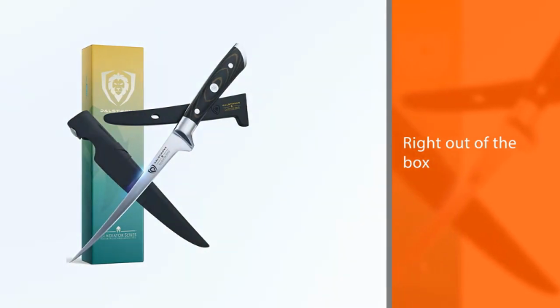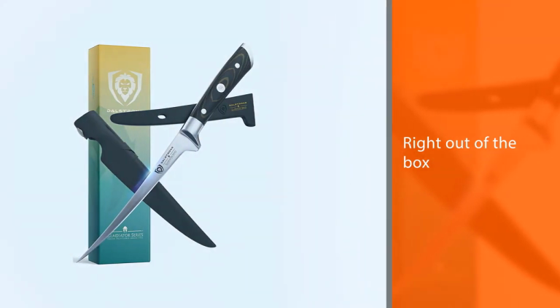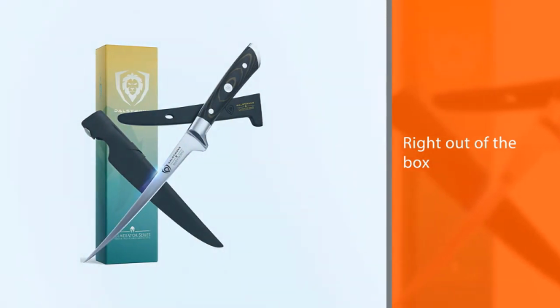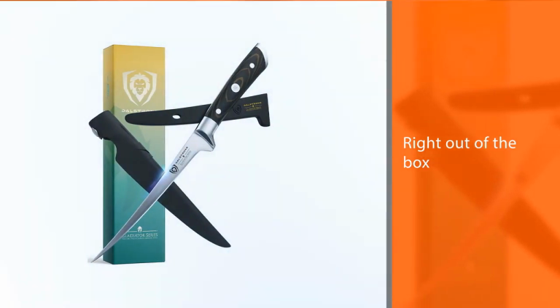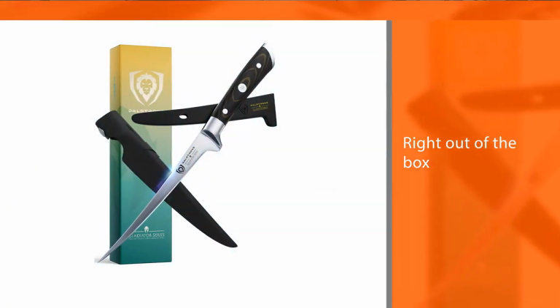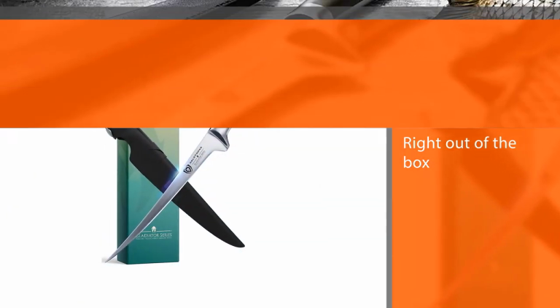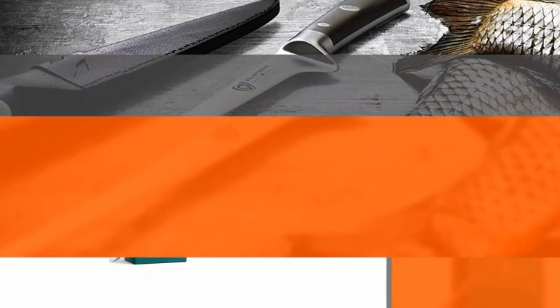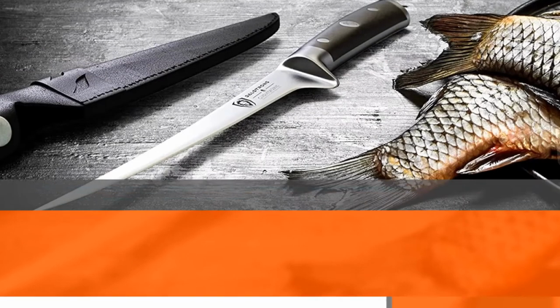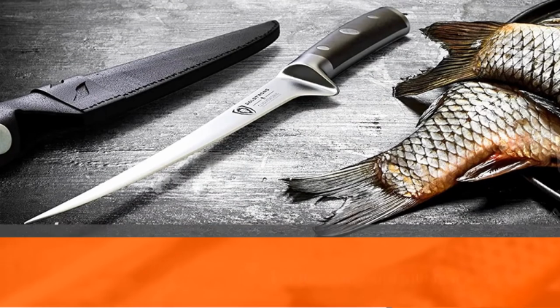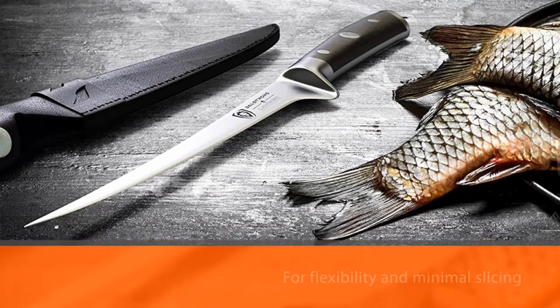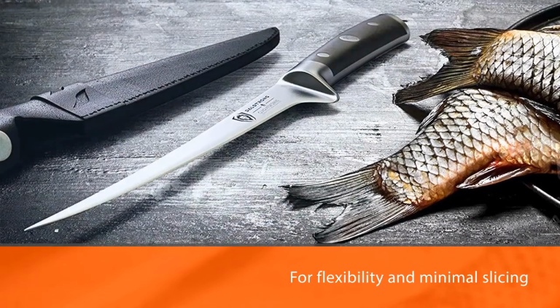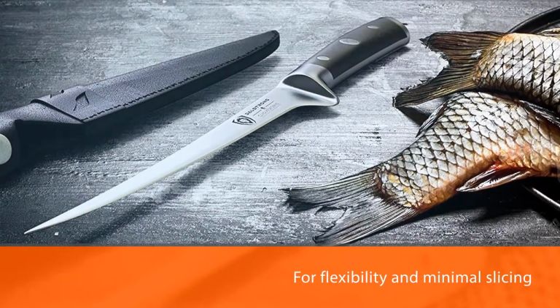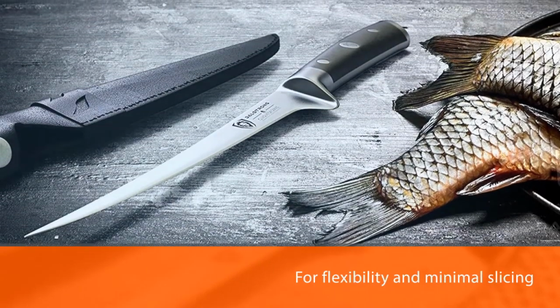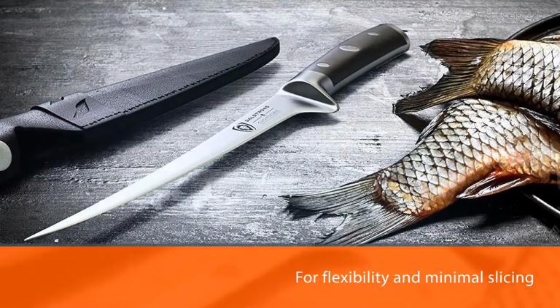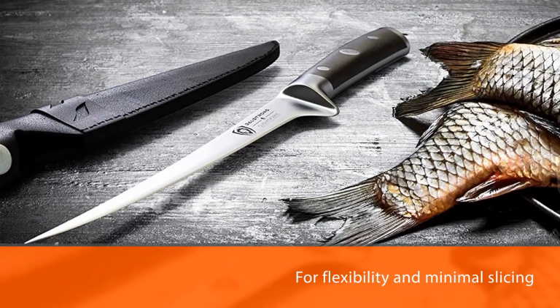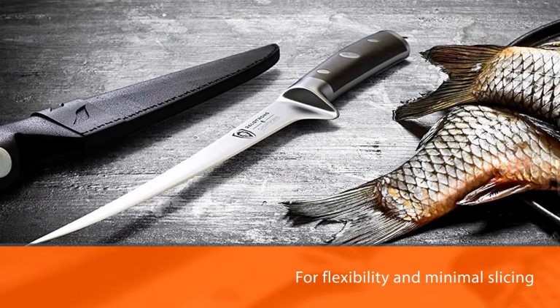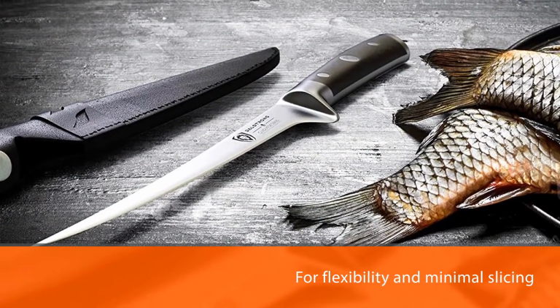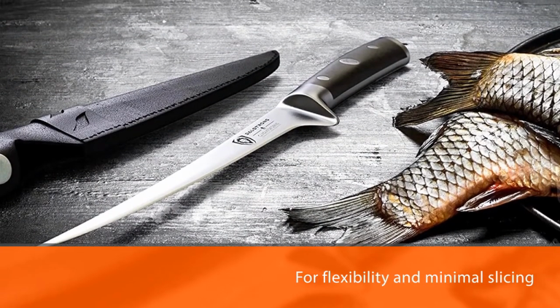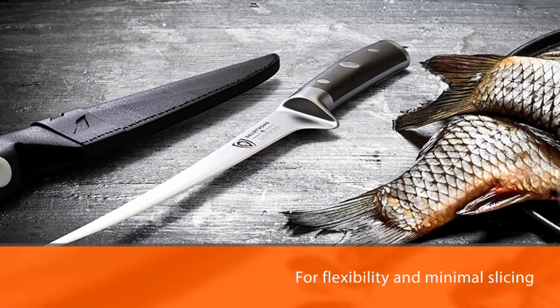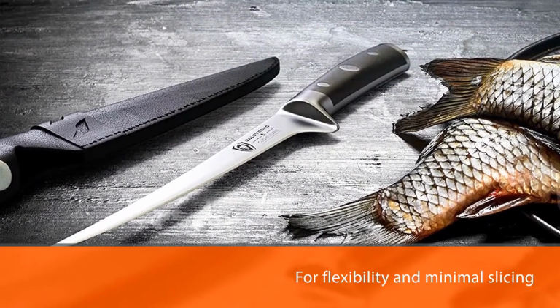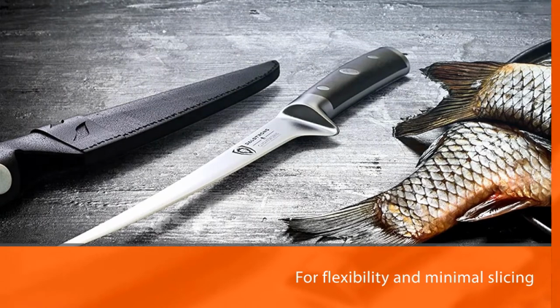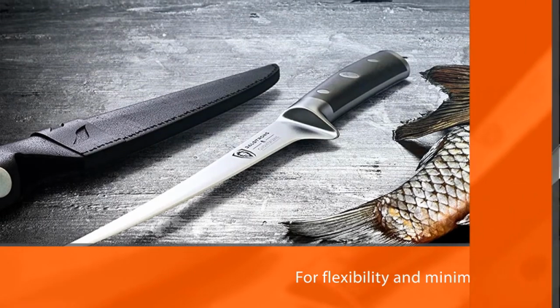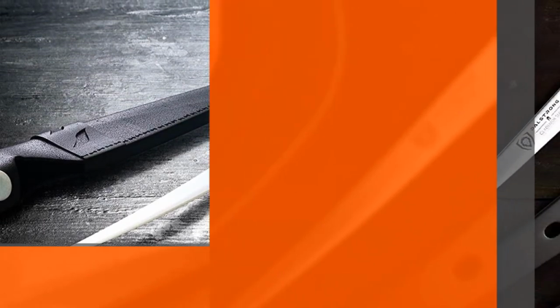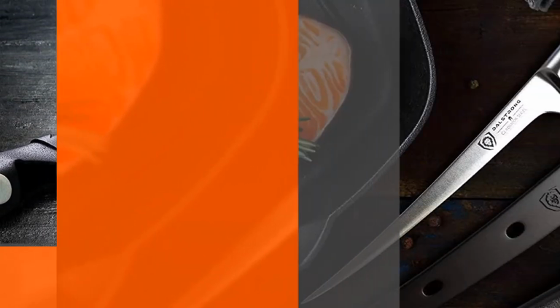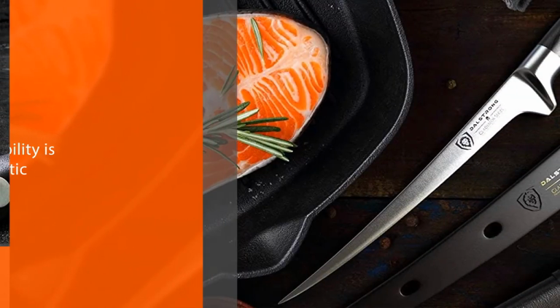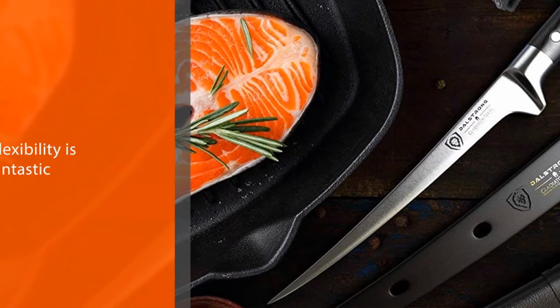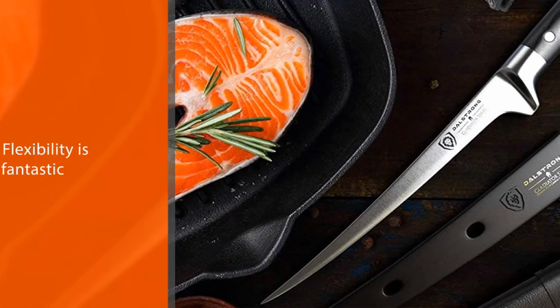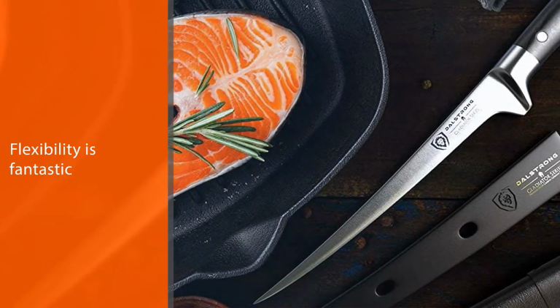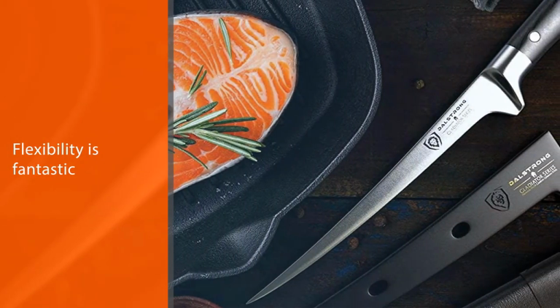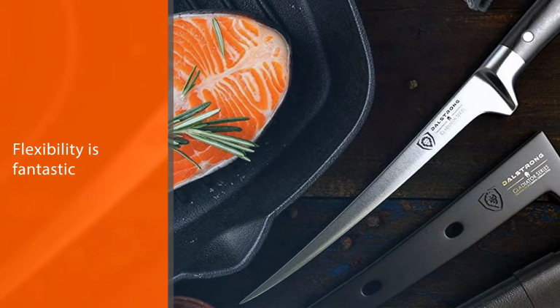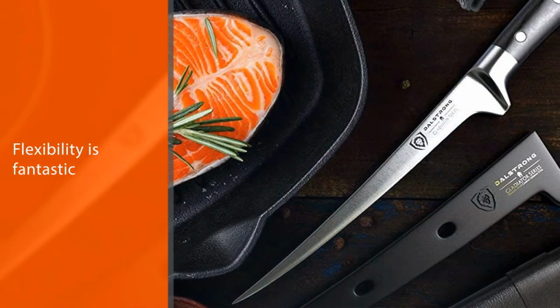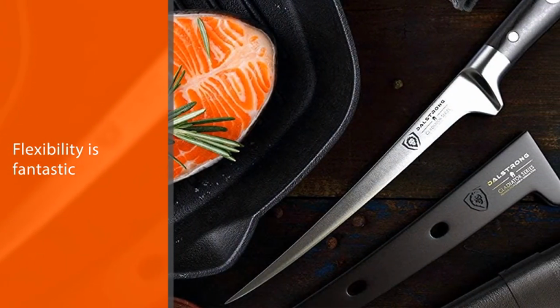The Series 7 fillet knife is laminated and polished for sanitation, which is perfect for outdoor usage. The handle has been tapered for flexibility and minimal slicing resistance. Right out of the box, you can feel the quality and sharpness.